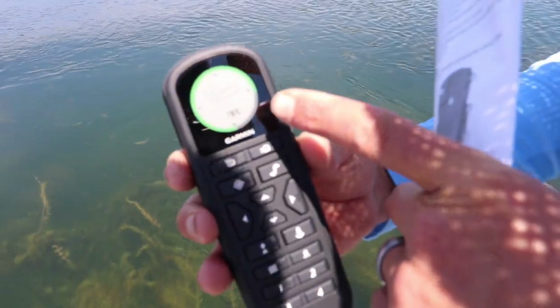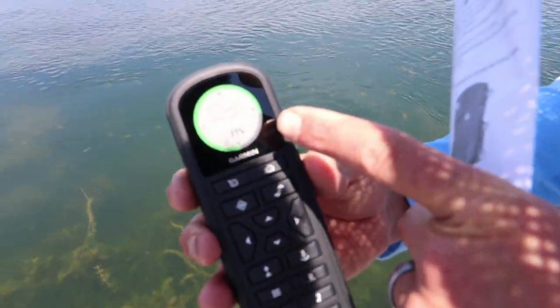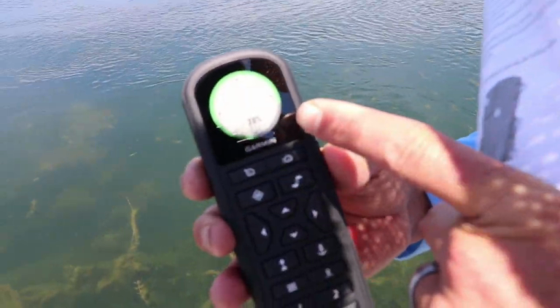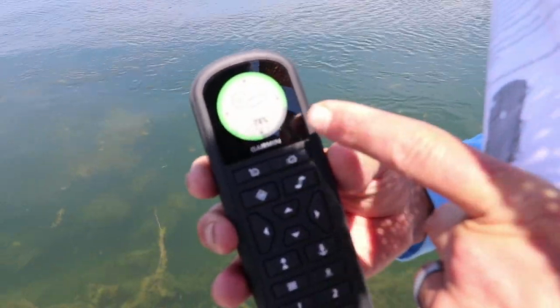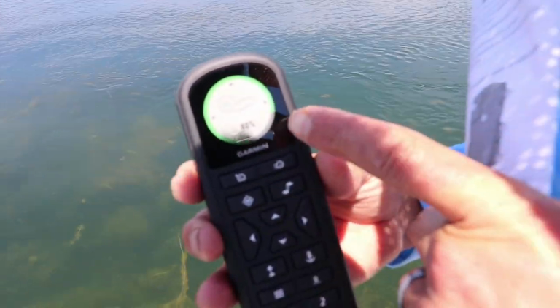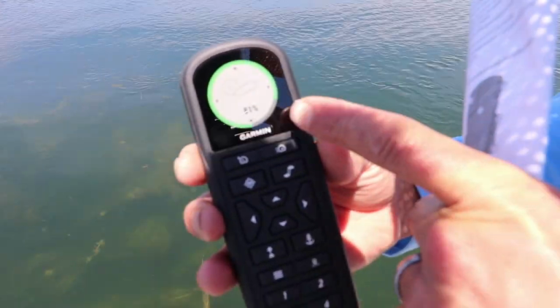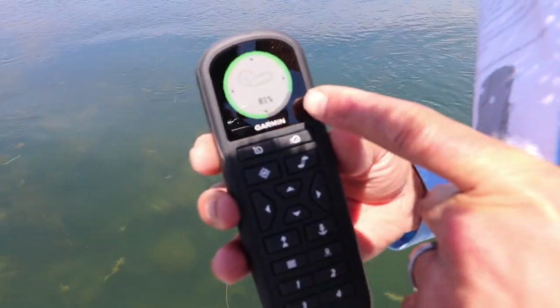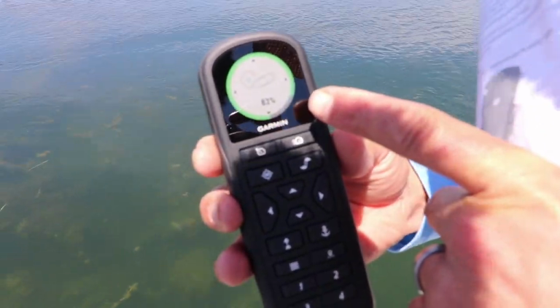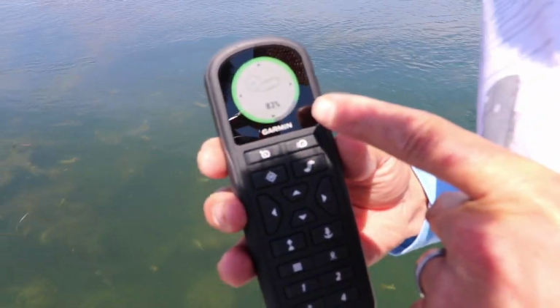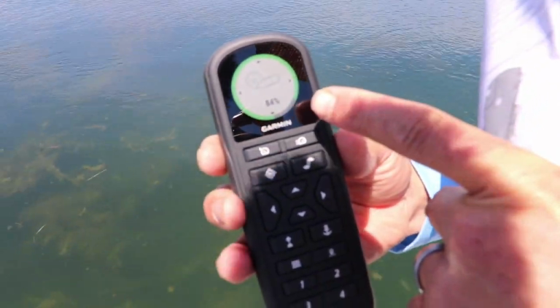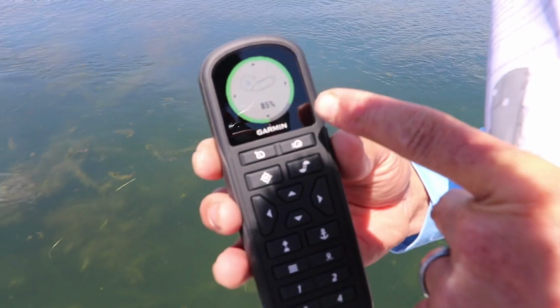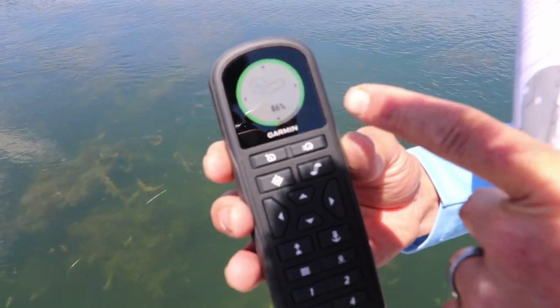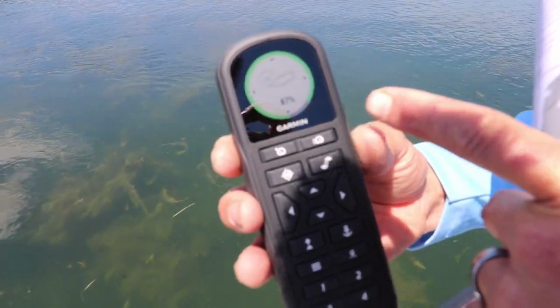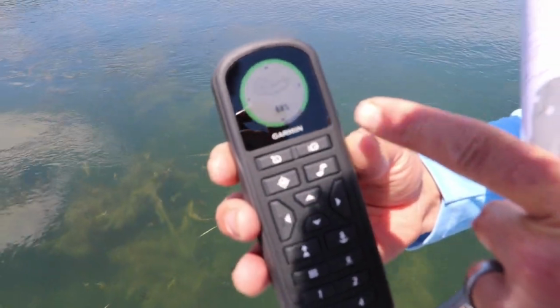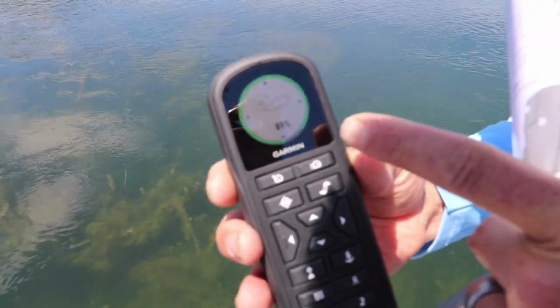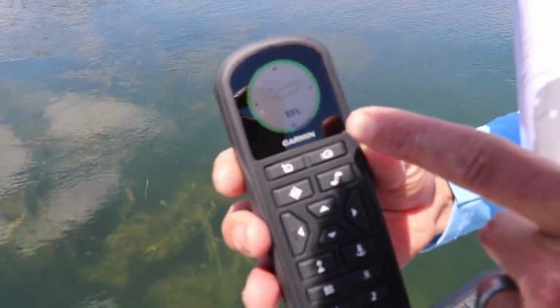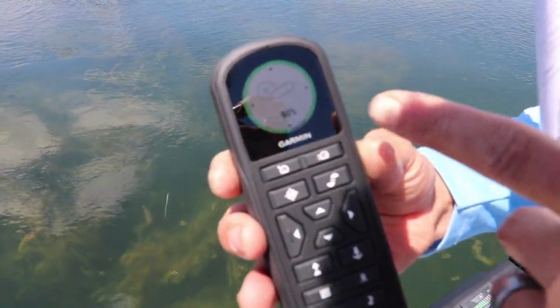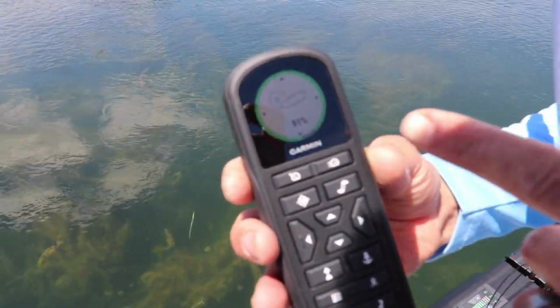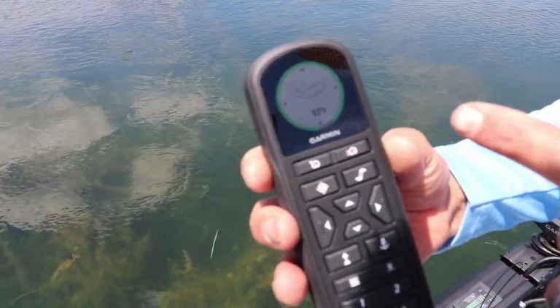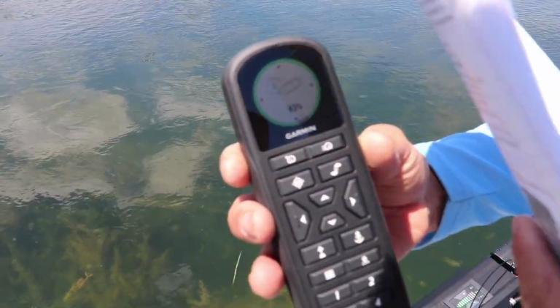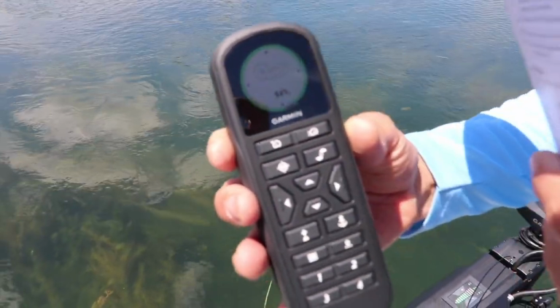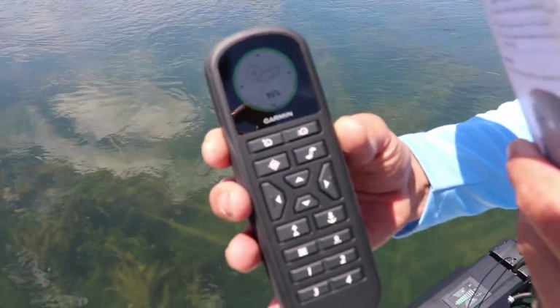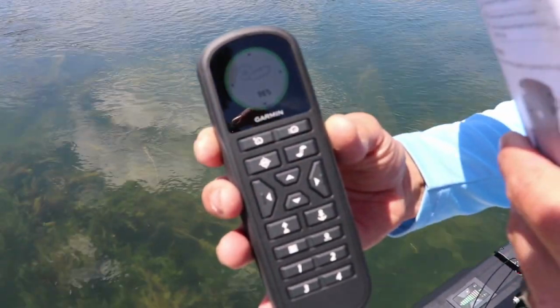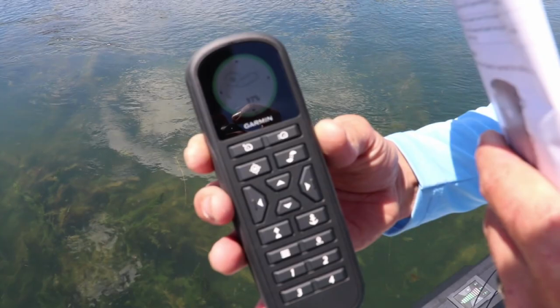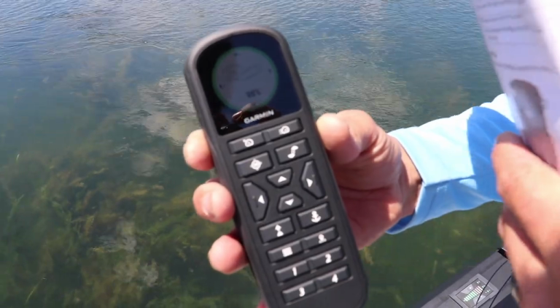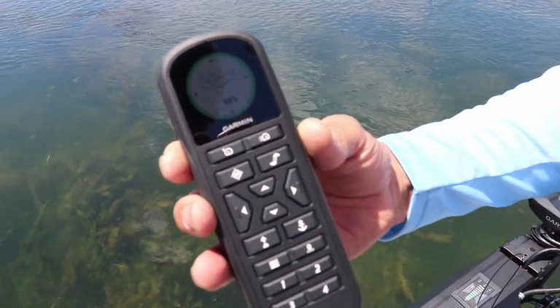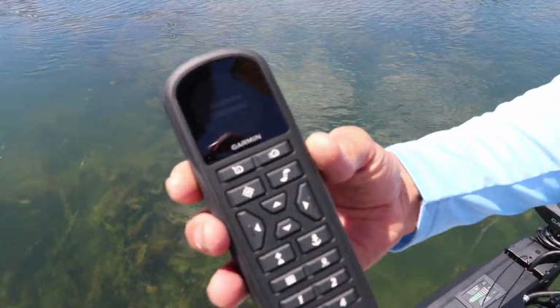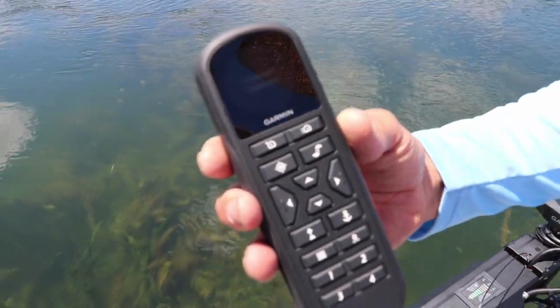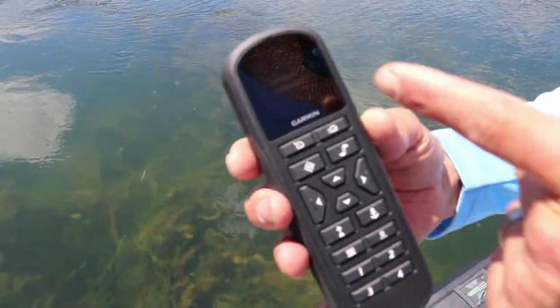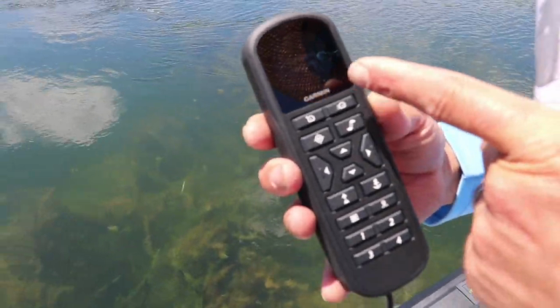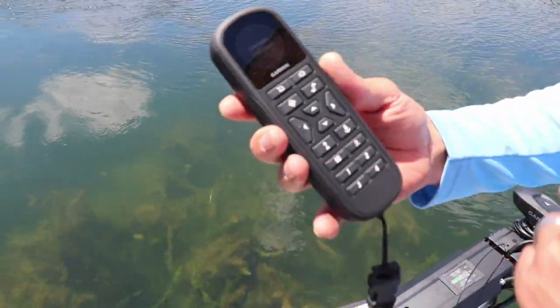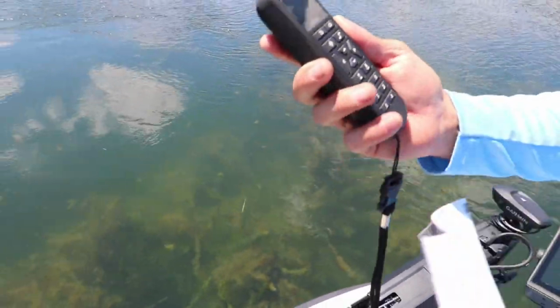You can see it going up as we're going in full circles here. We're at 83 percent, and it's quickly rising to 100 percent. Compass calibrated.